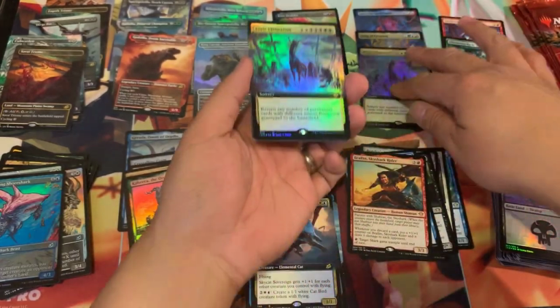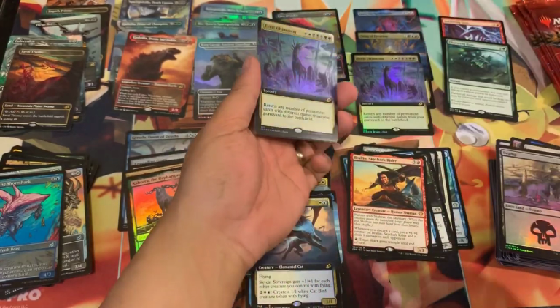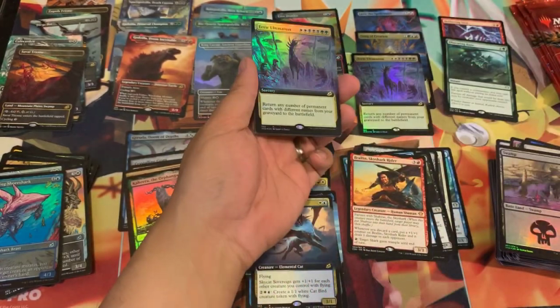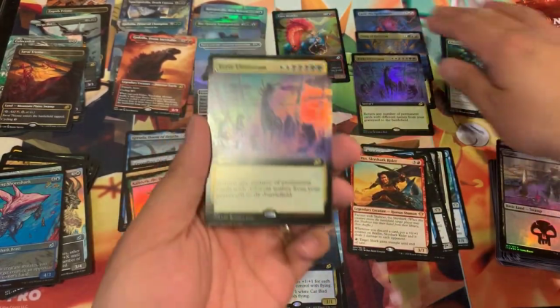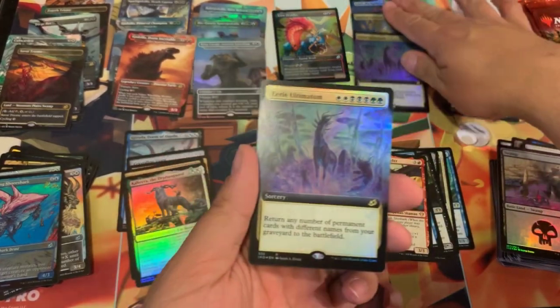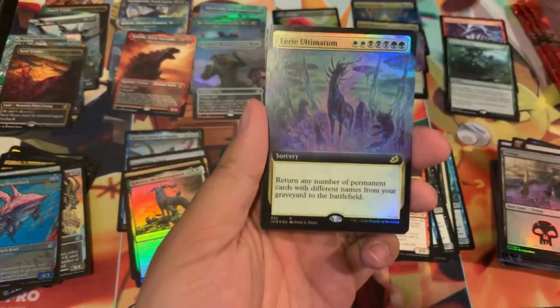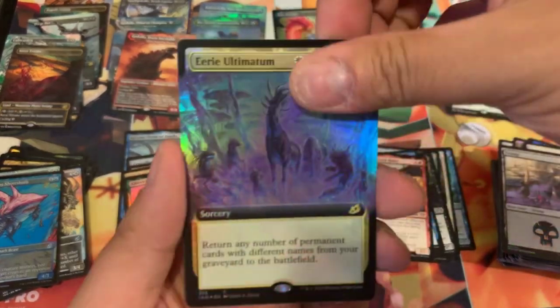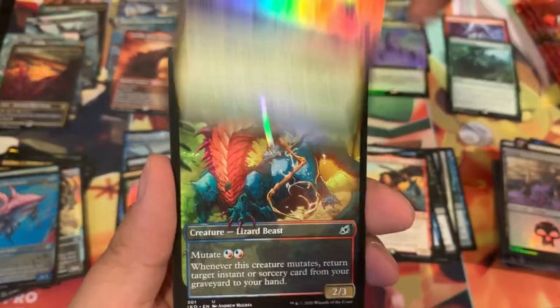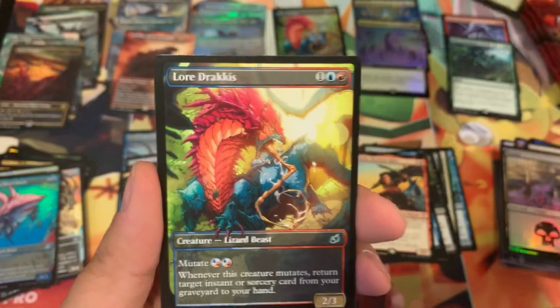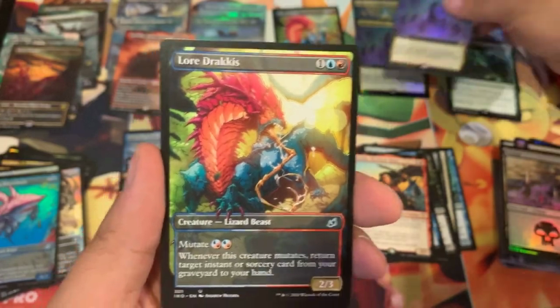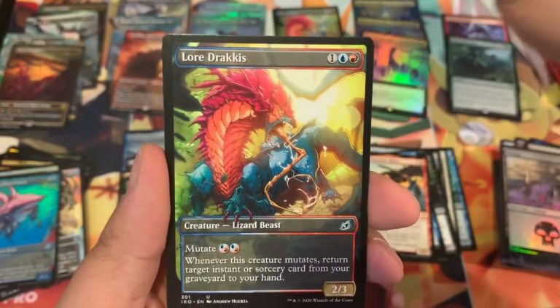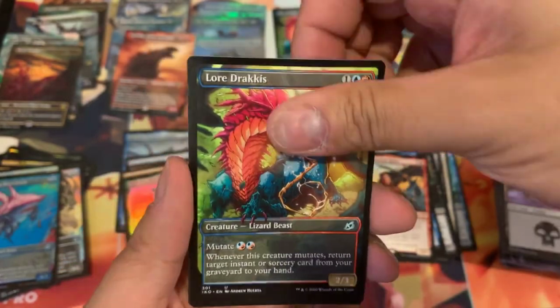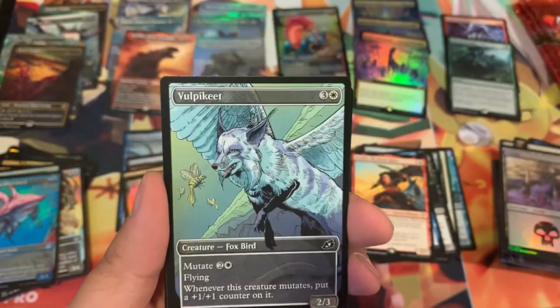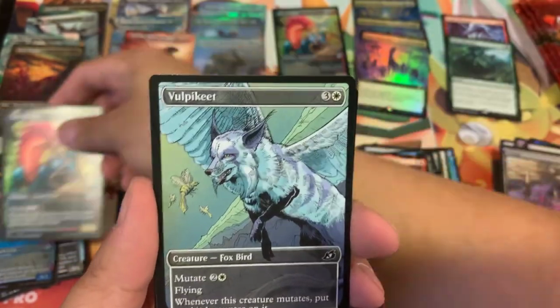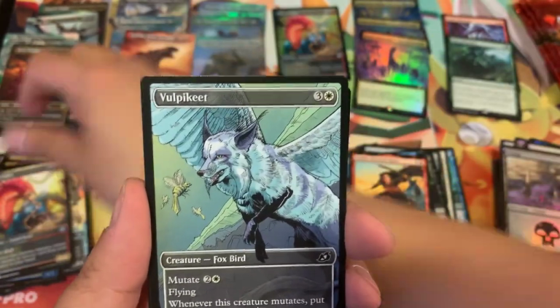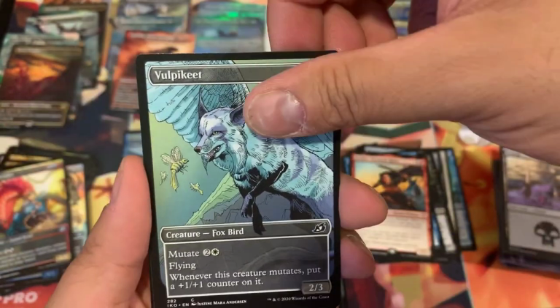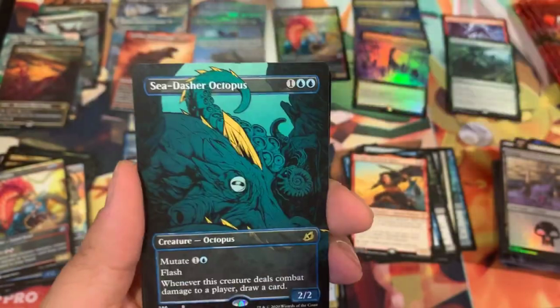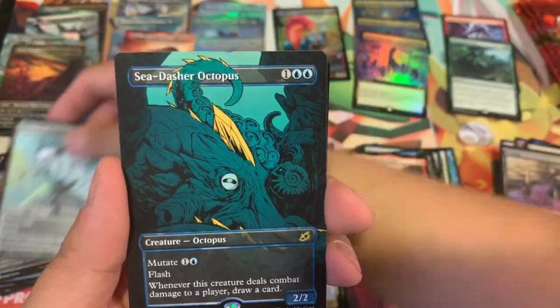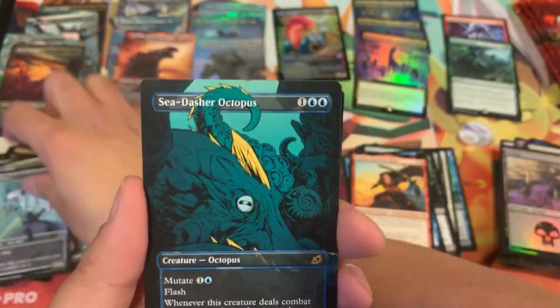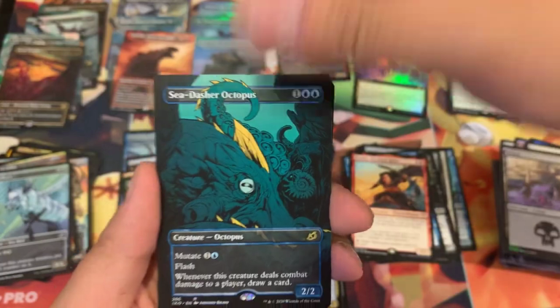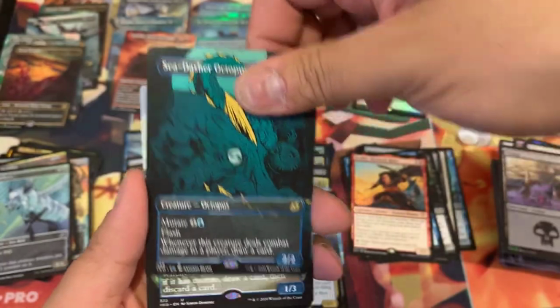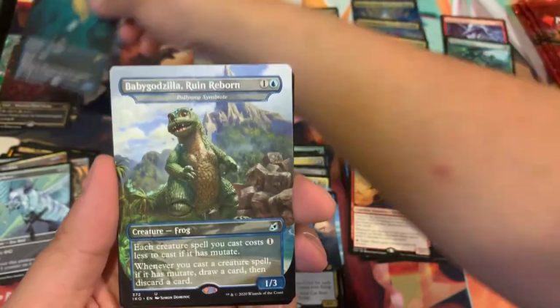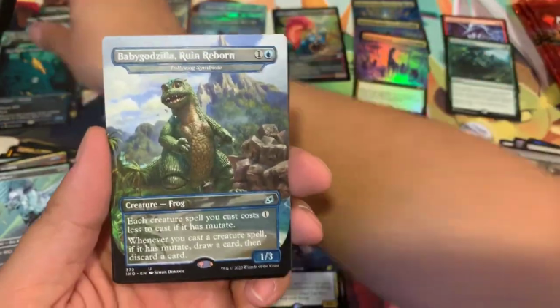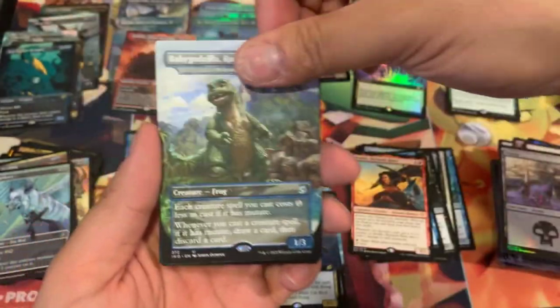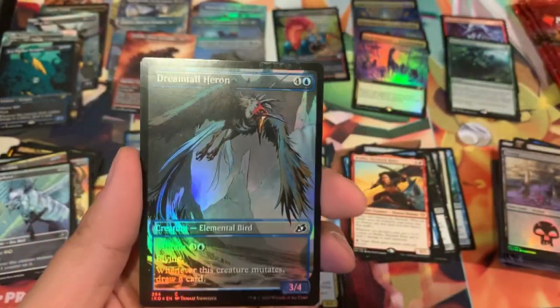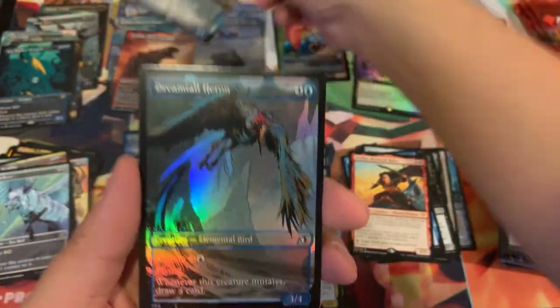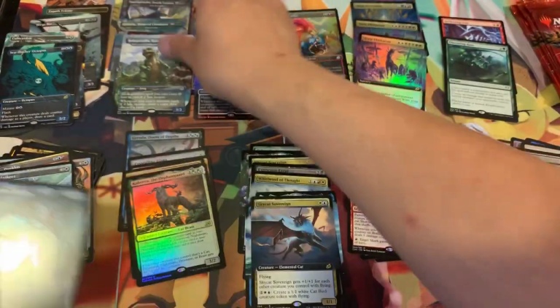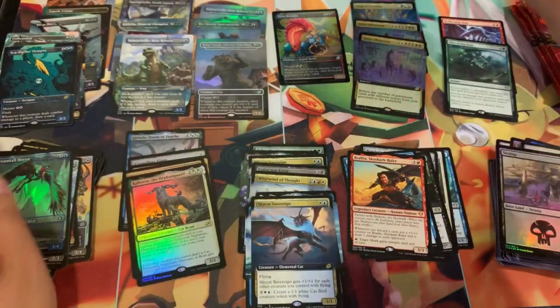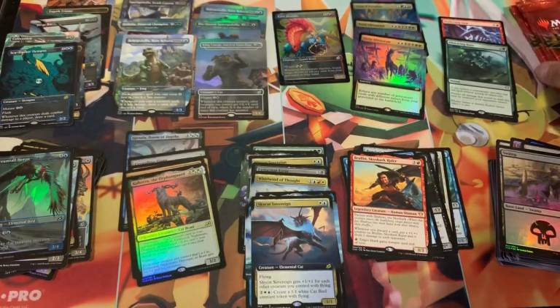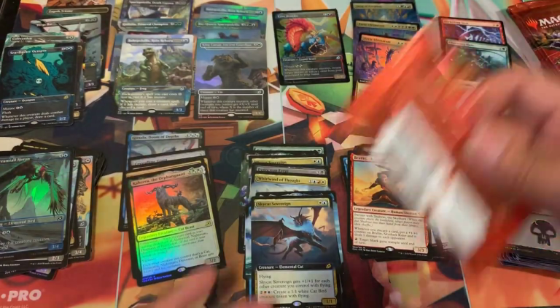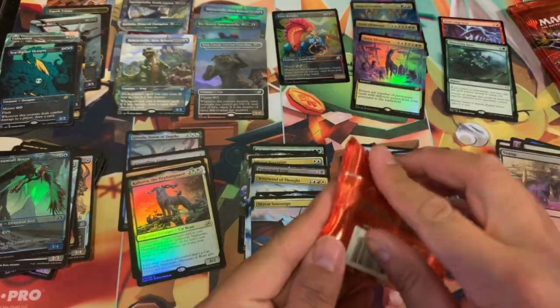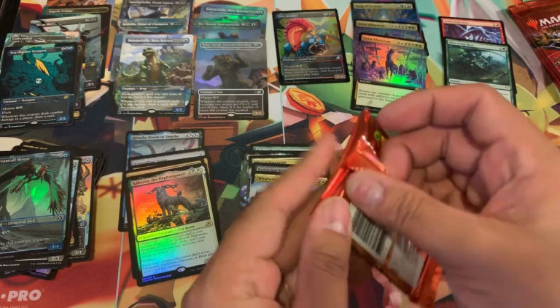Sky Cat Sovereign, Eerie Ultimatum — we just pulled extended there. Now we got a double extended foil! Lore Dracus, Volca Pete, Sea Dasher Octopus, a Baby Godzilla, and a Dream Tail Heron.